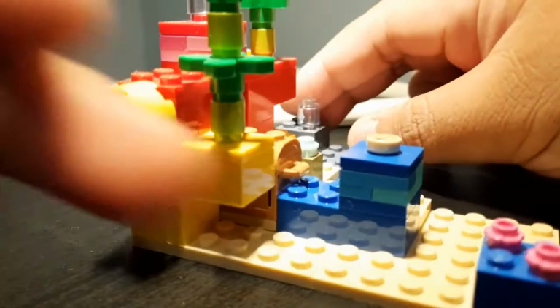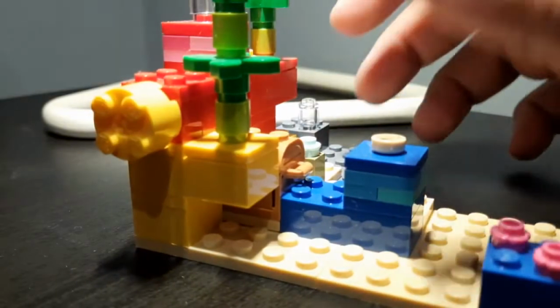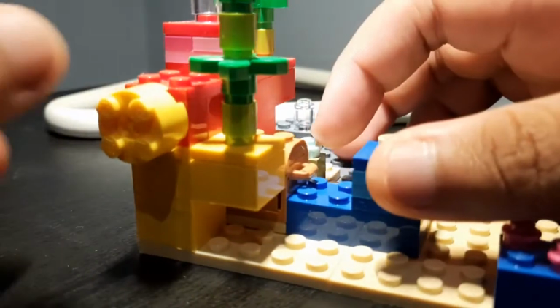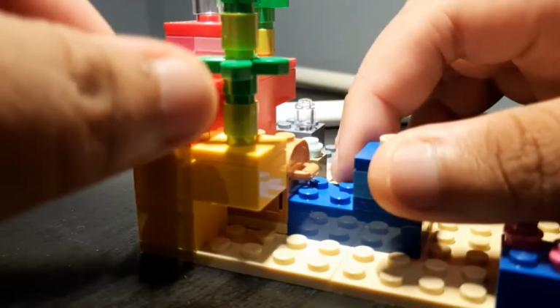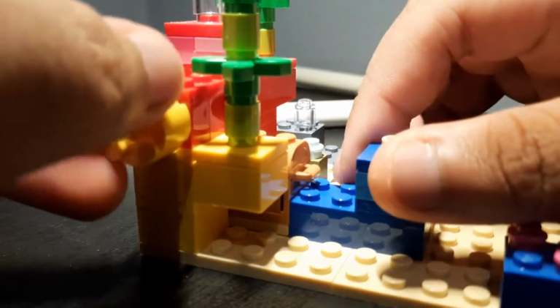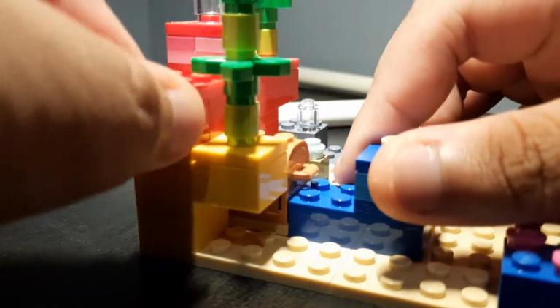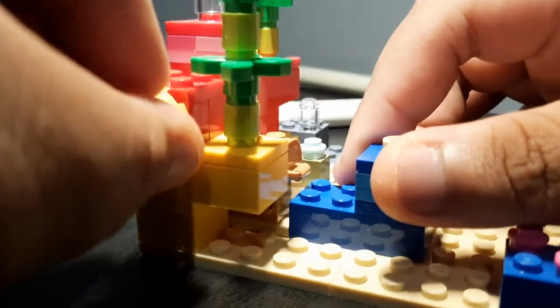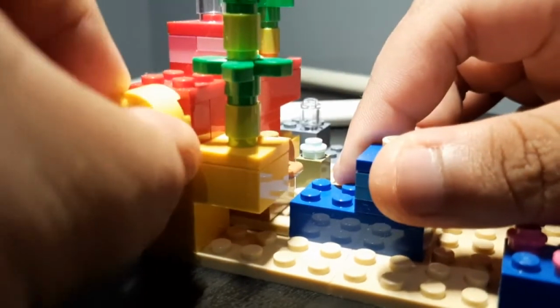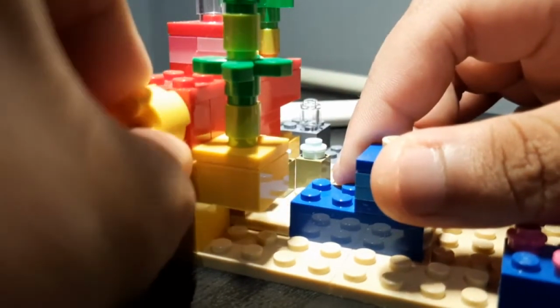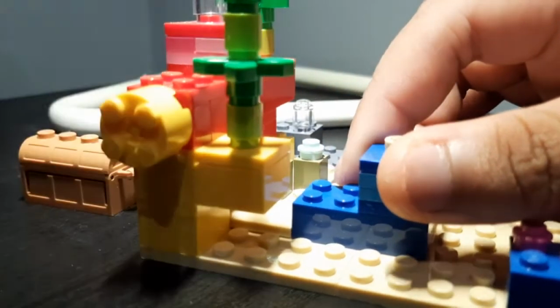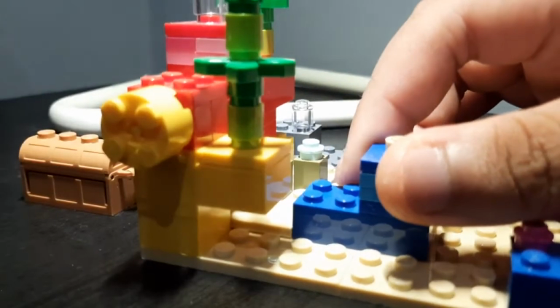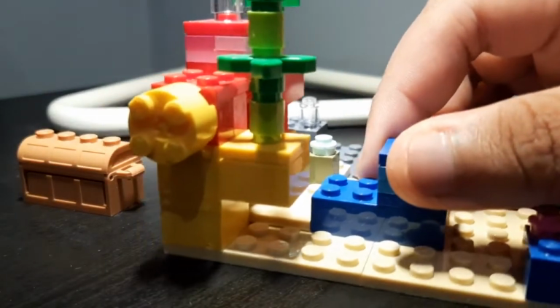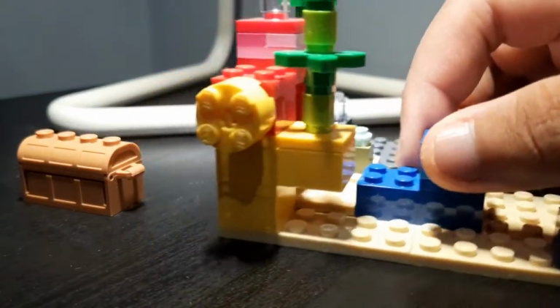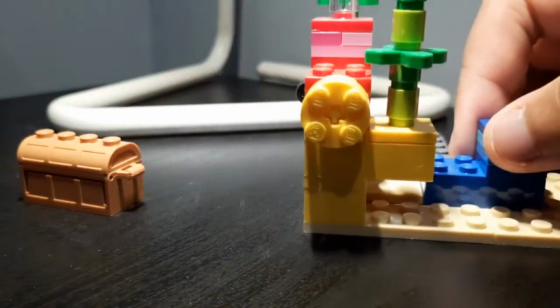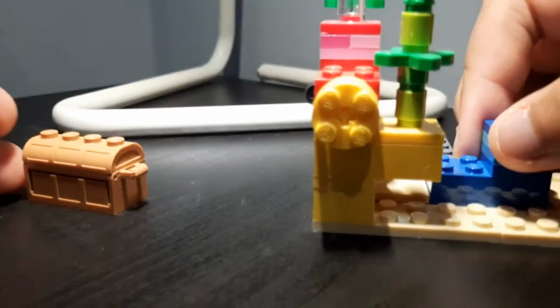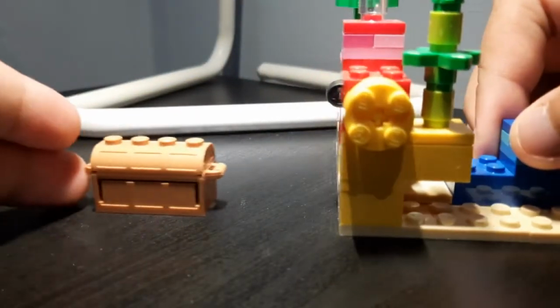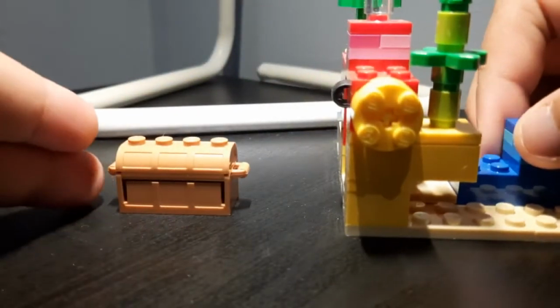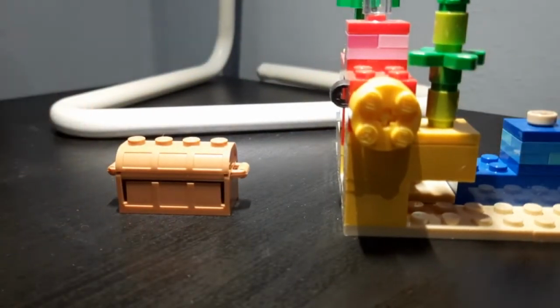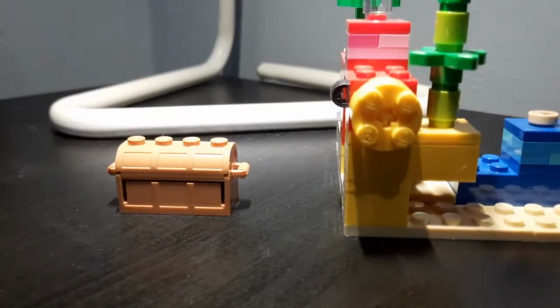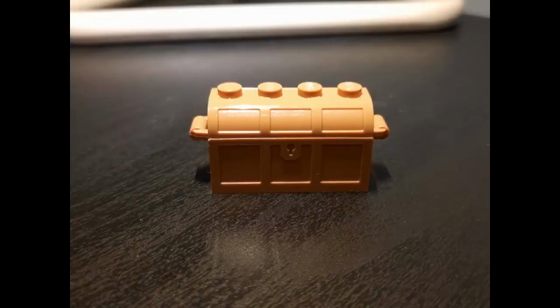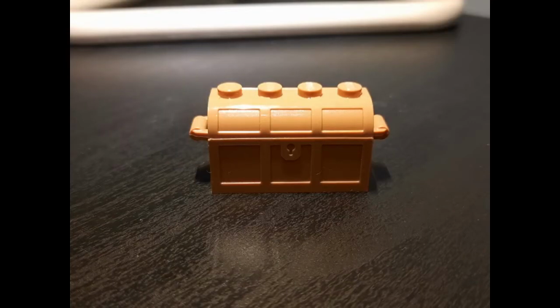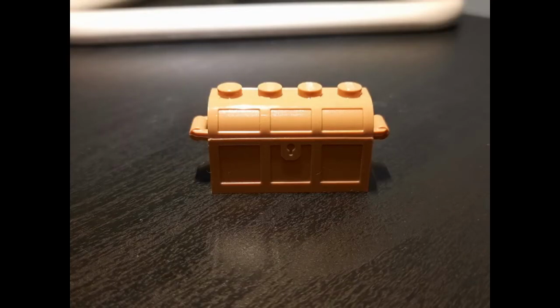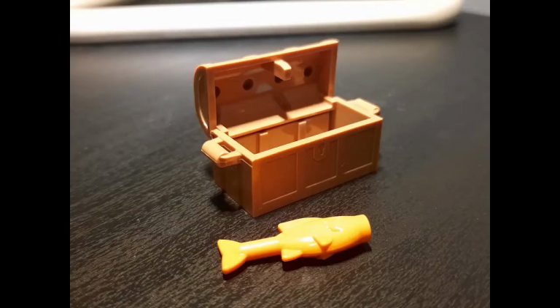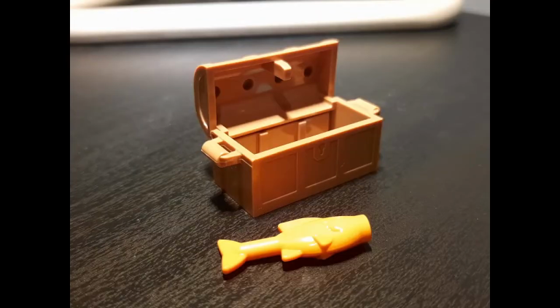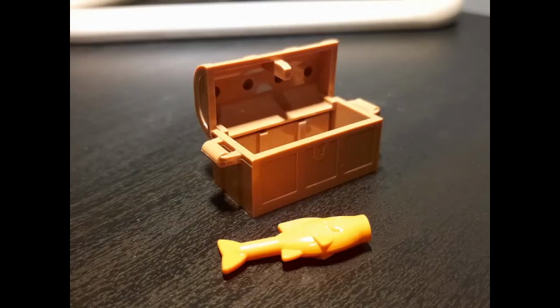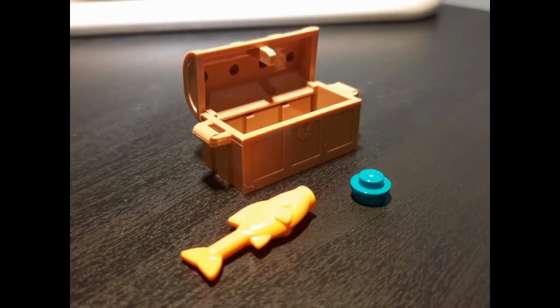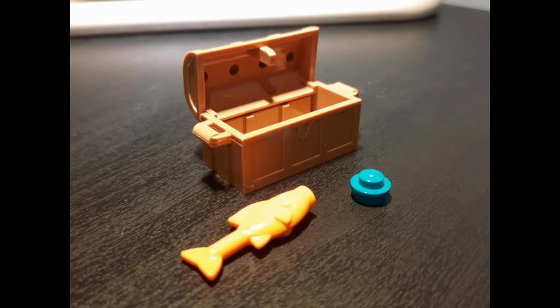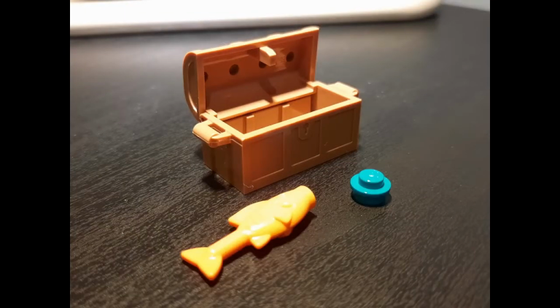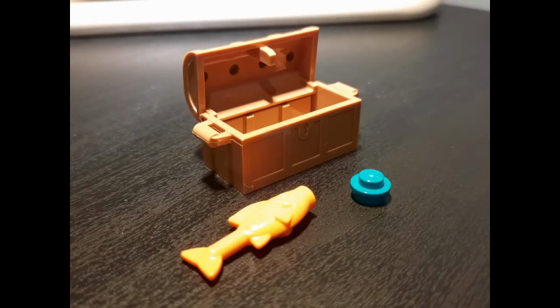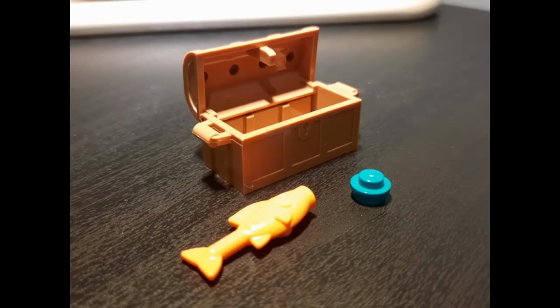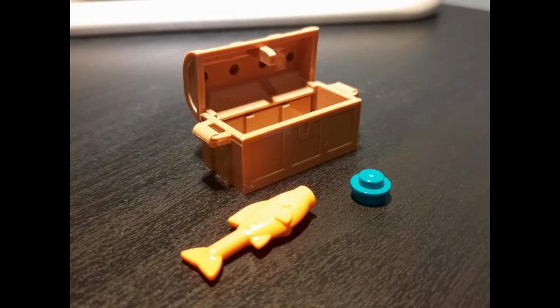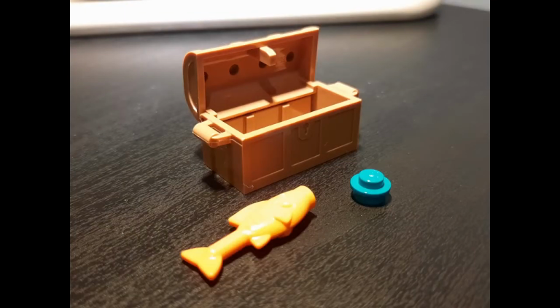One feature this set has is a treasure chest. If you rotate this piece, a treasure chest will come out. Inside the treasure chest is a fish and heart of the sea, which are represented by a teal cluster stud.